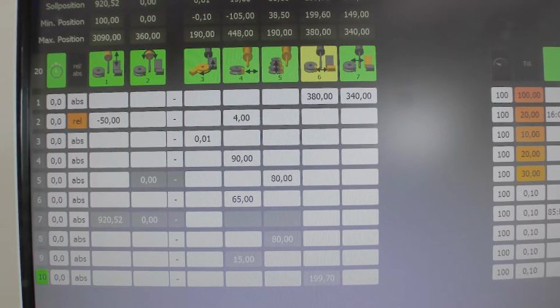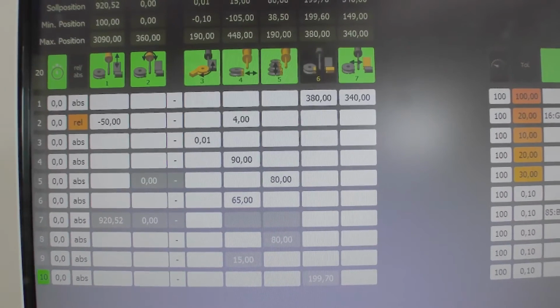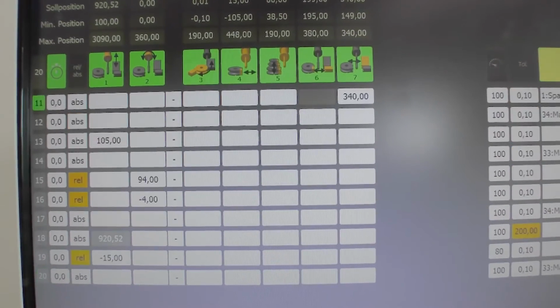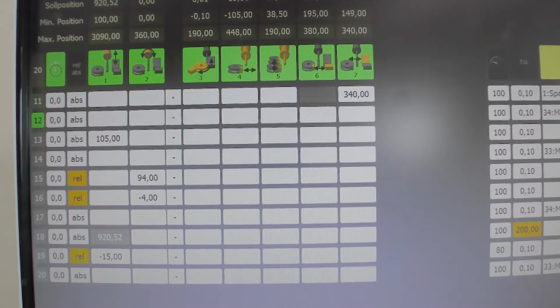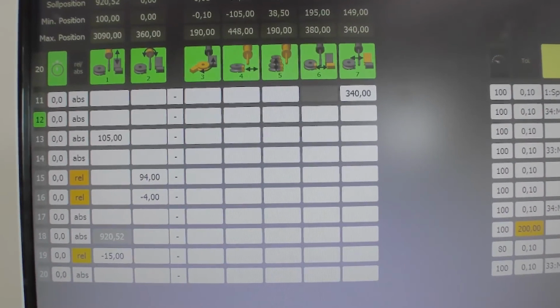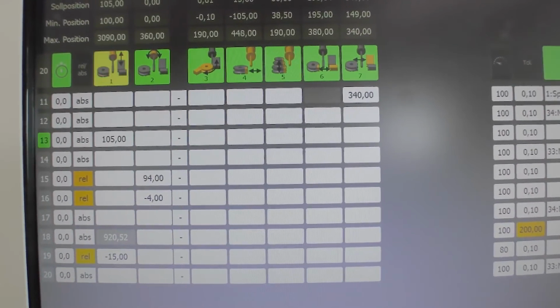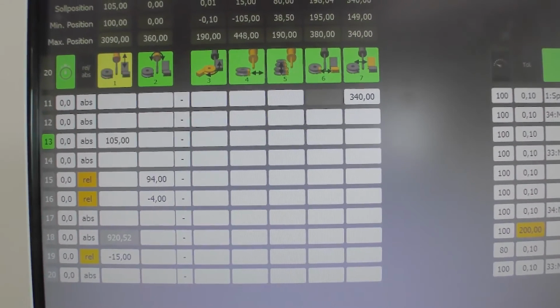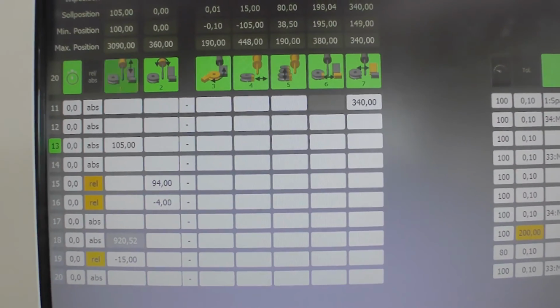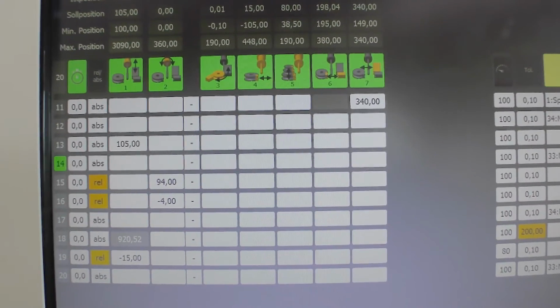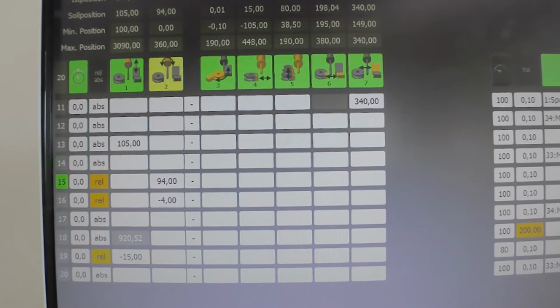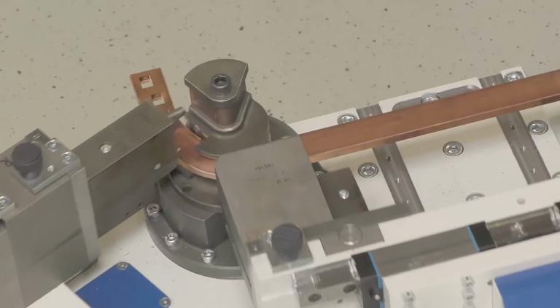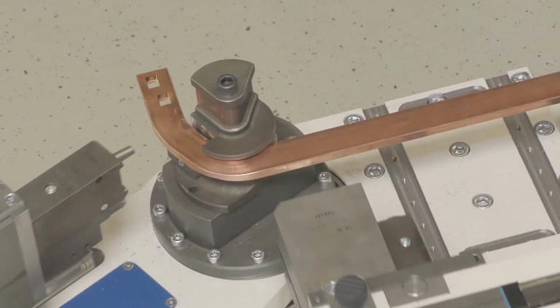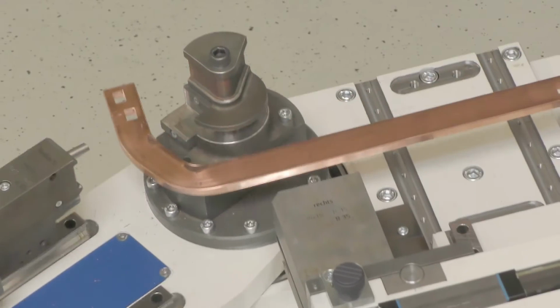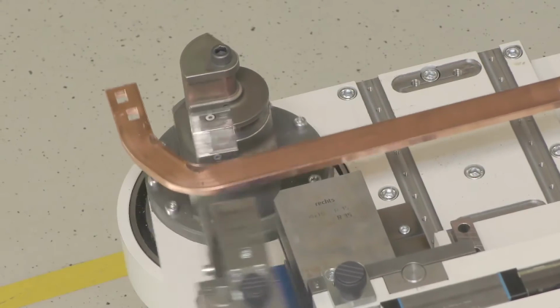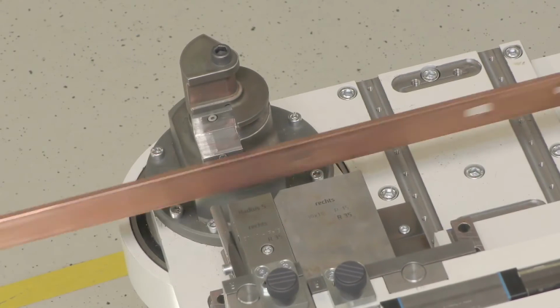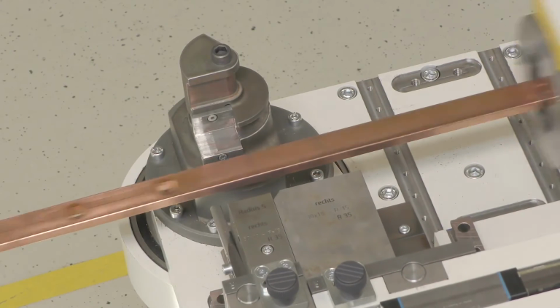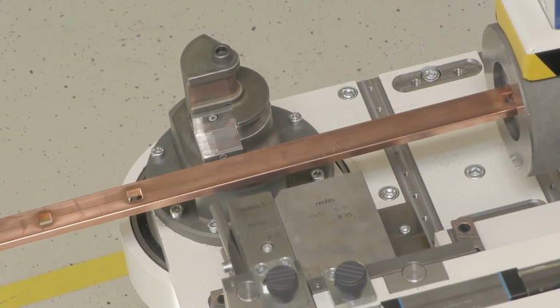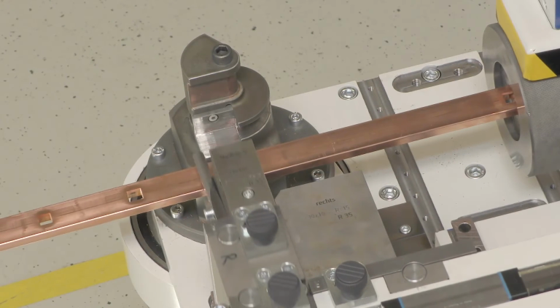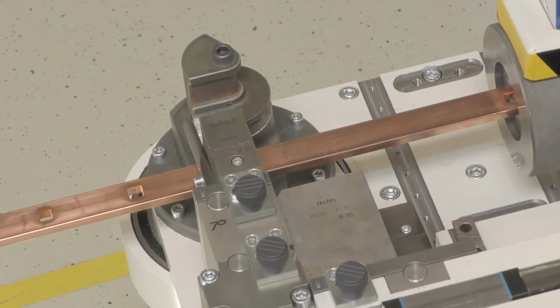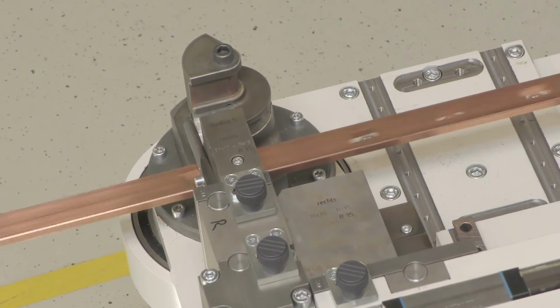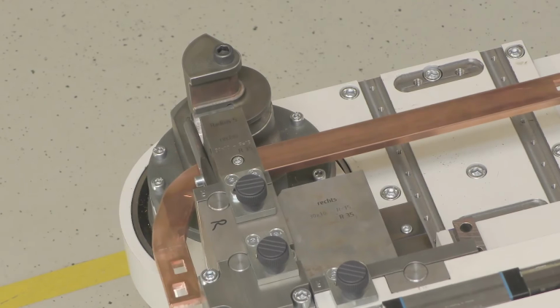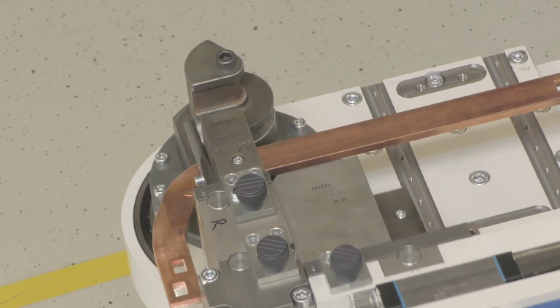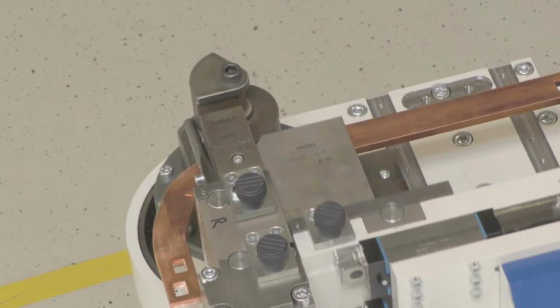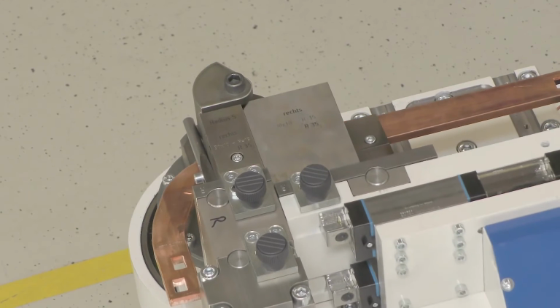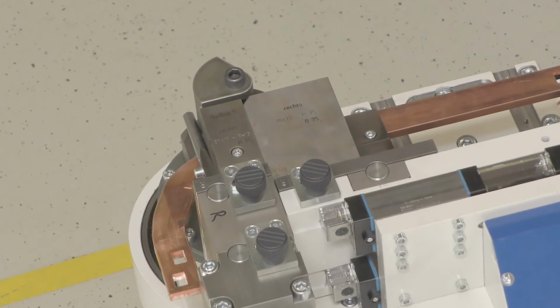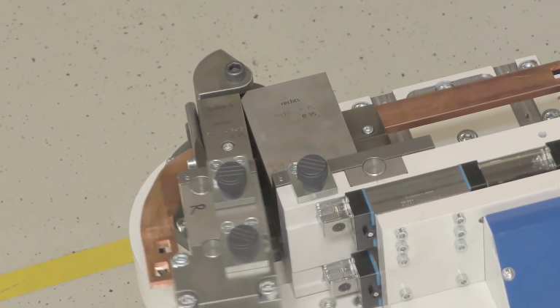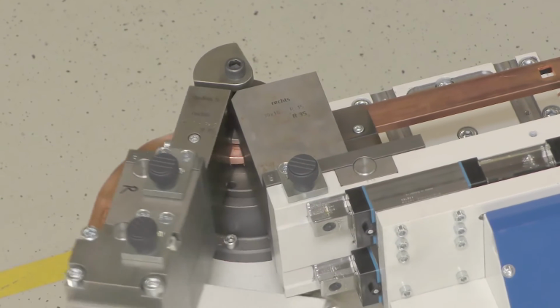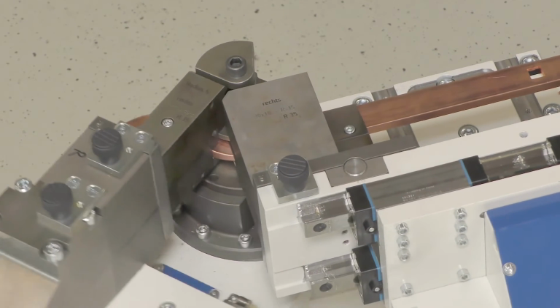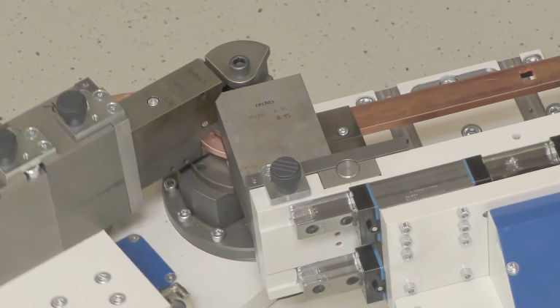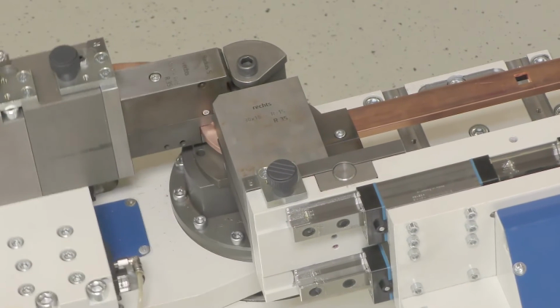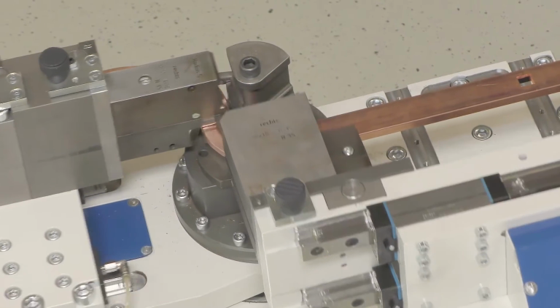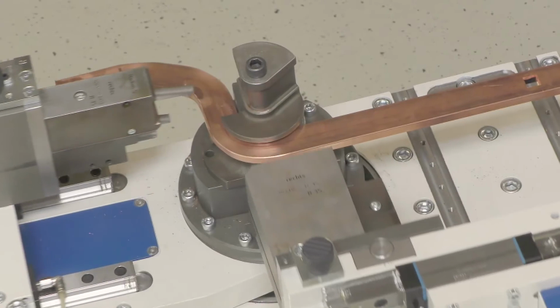The bending program is generated automatically once the bending data has been entered. It can be optimized manually if necessary, even during actual operation. This reduces the setup time and any waste during the setup.